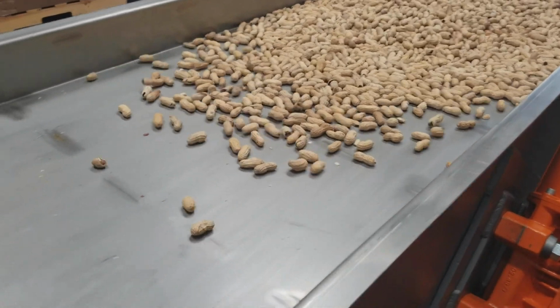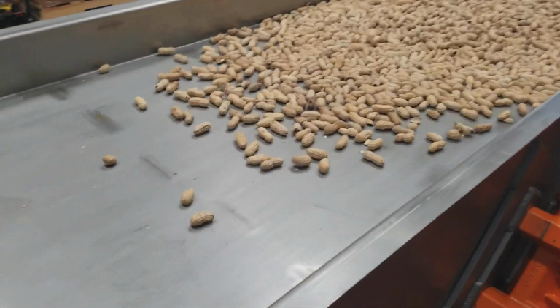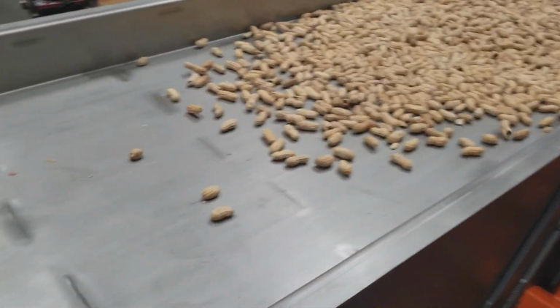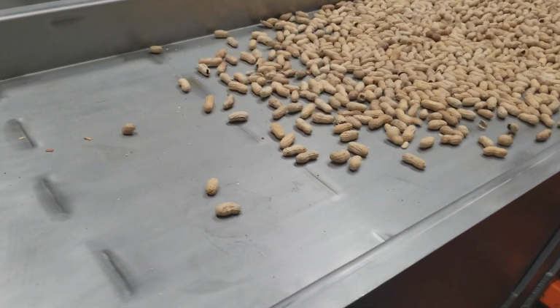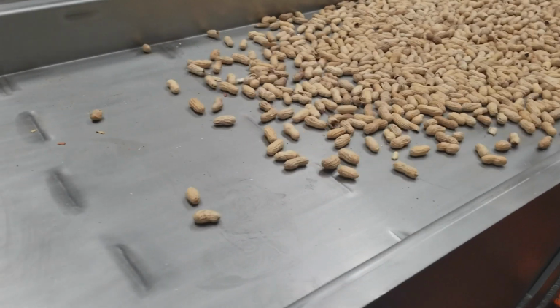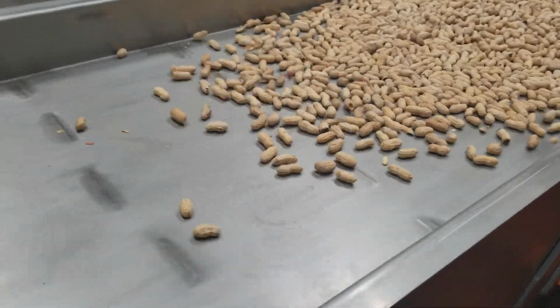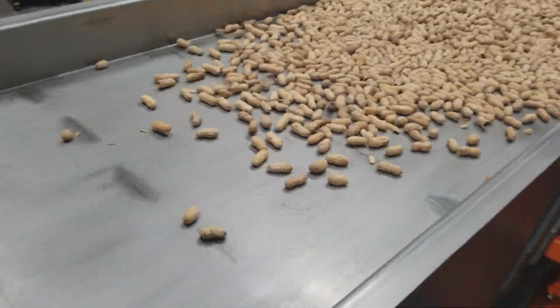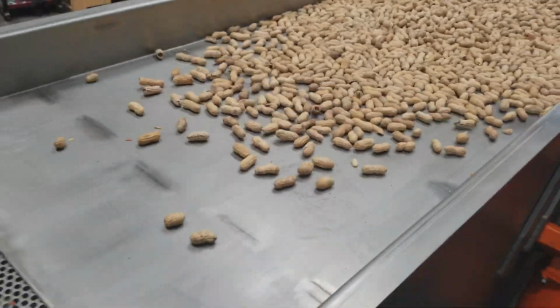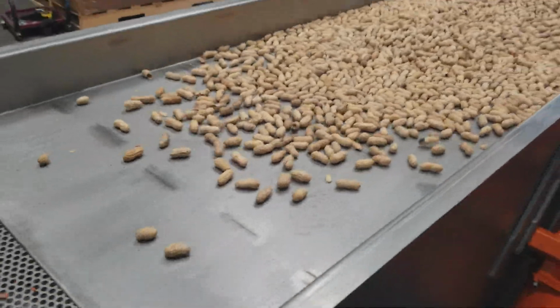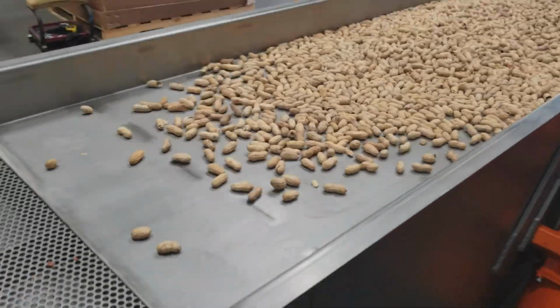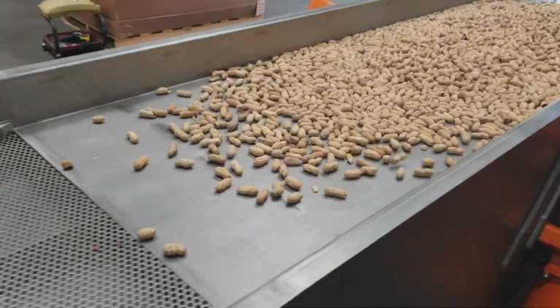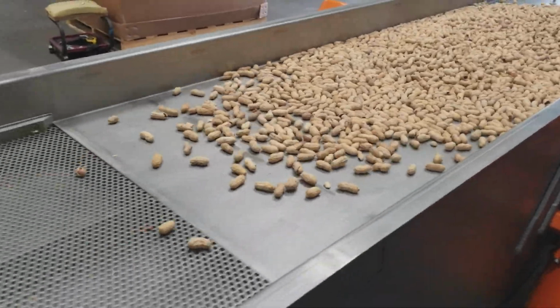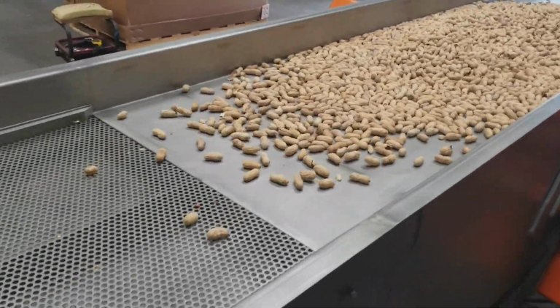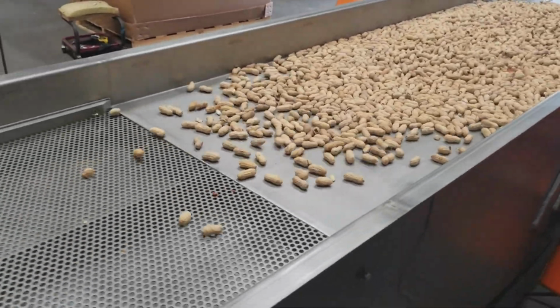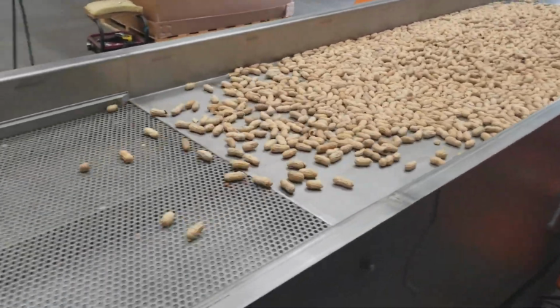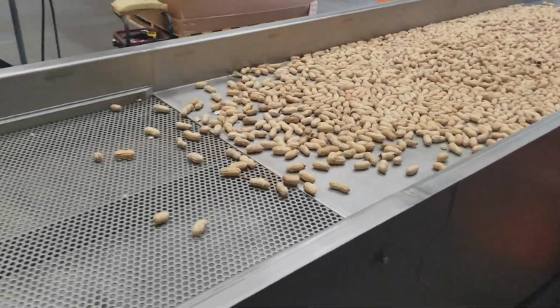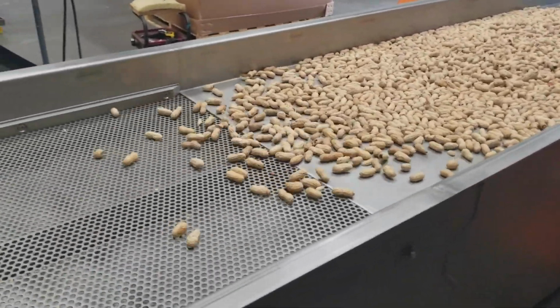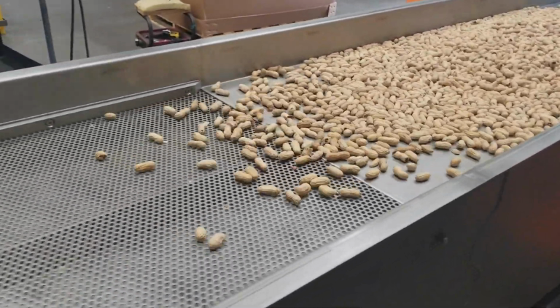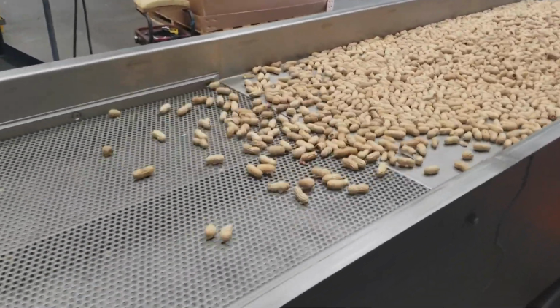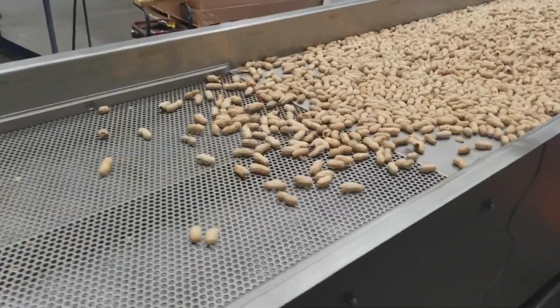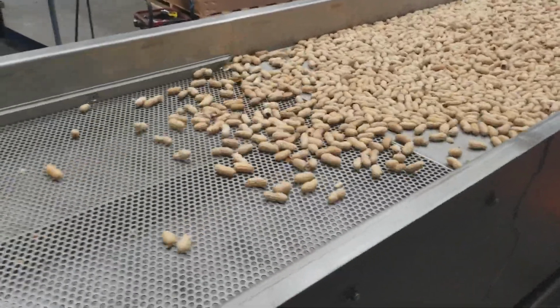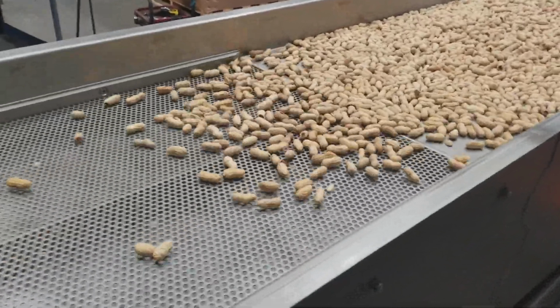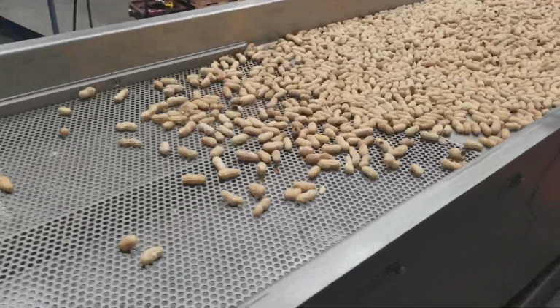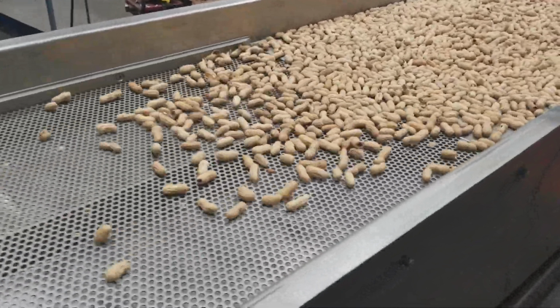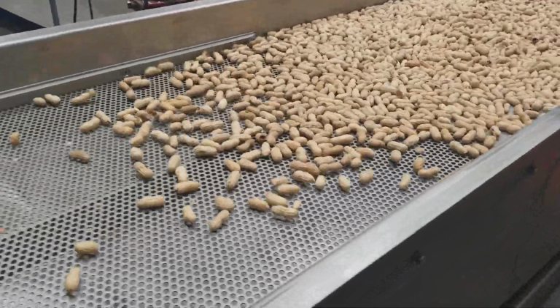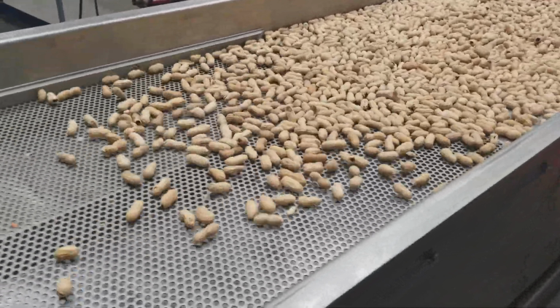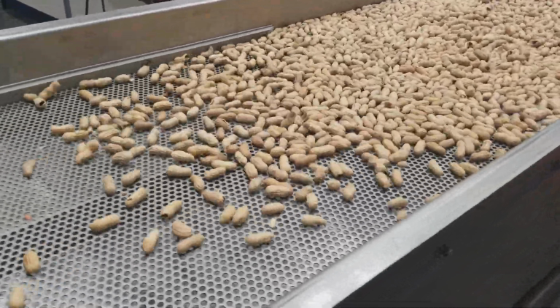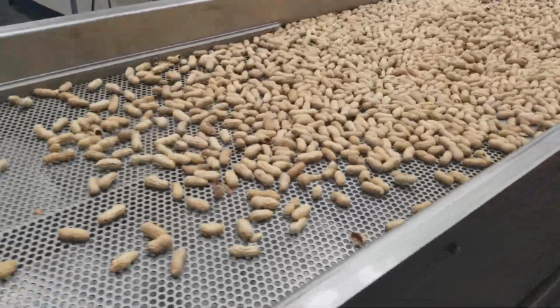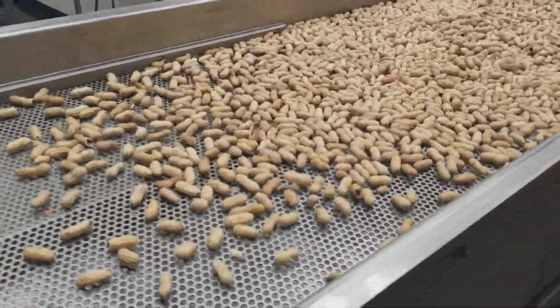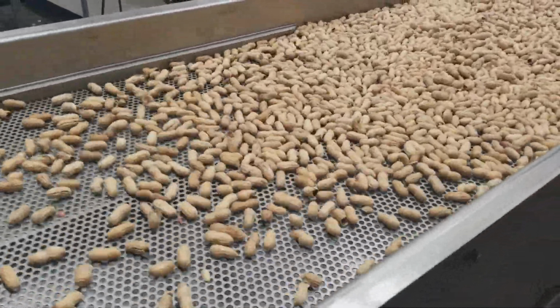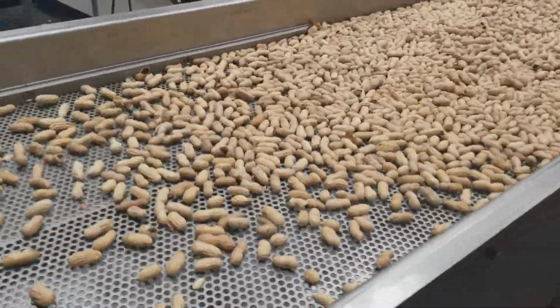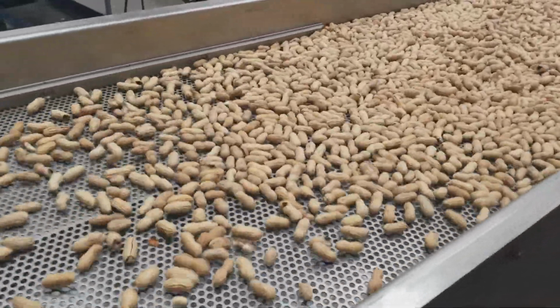Designed to minimize product damage, the vibratory conveyor disperses the product across the entire width for maximum exposure to the screener that removes broken pieces, fines, and dust.